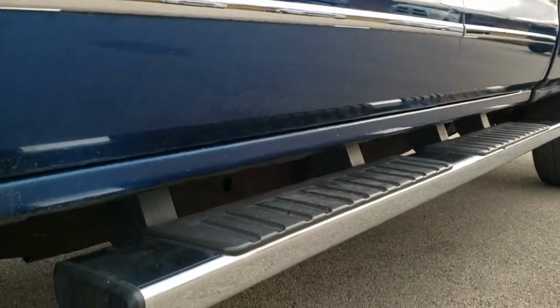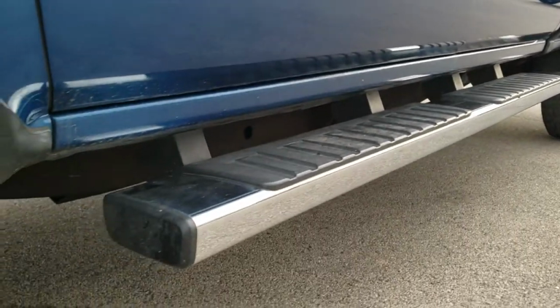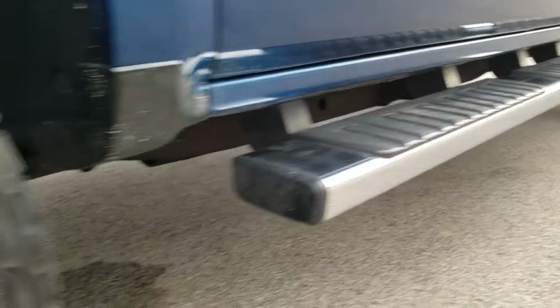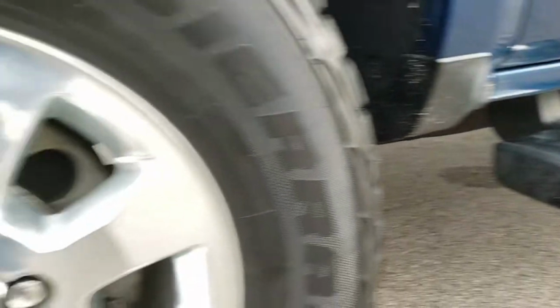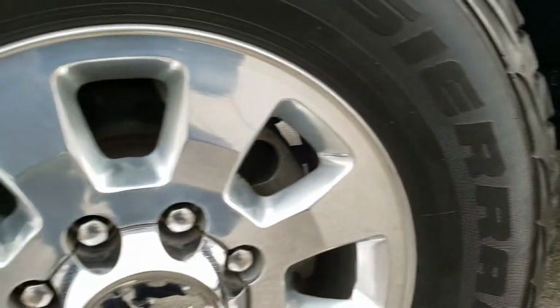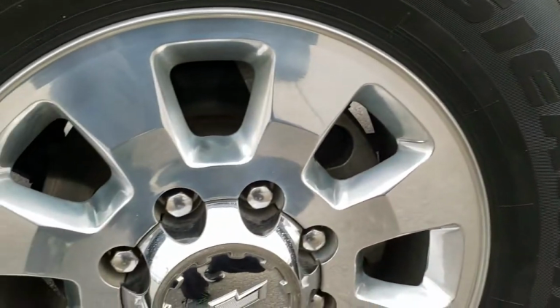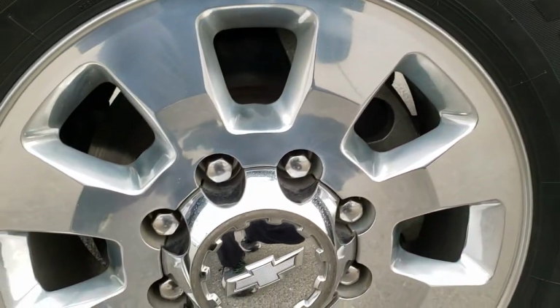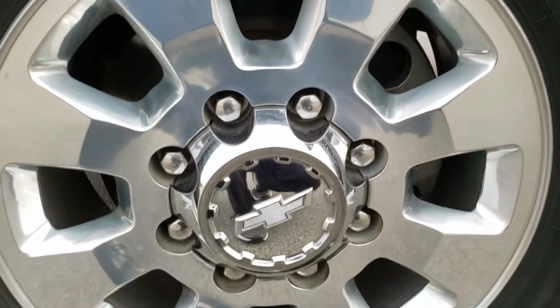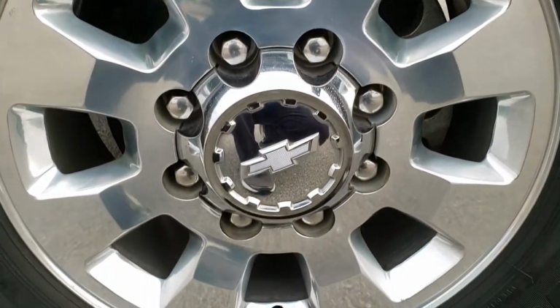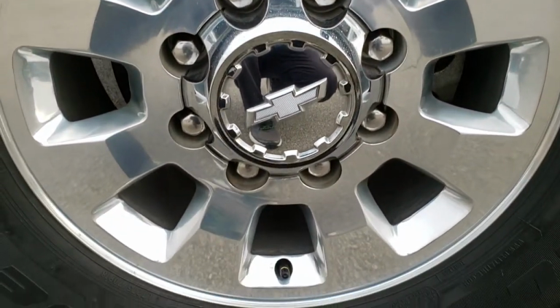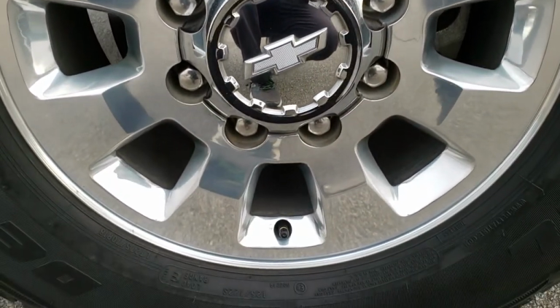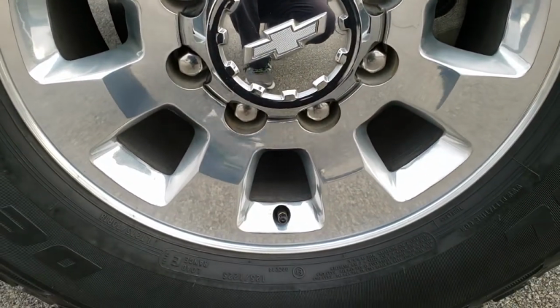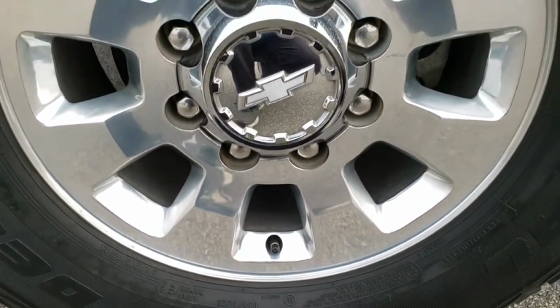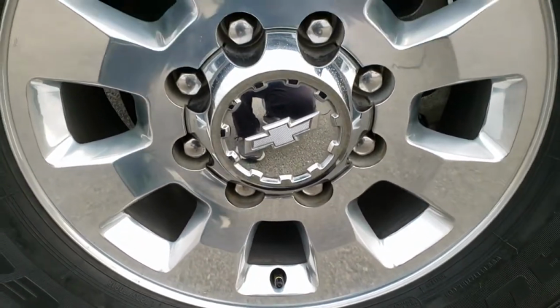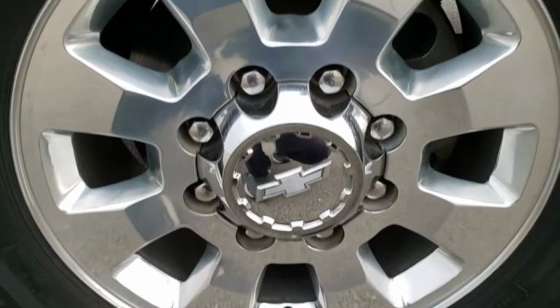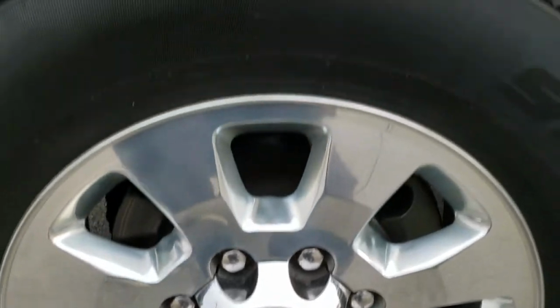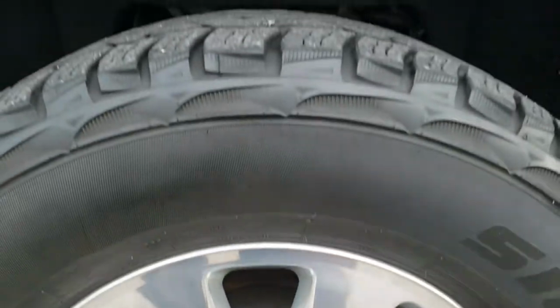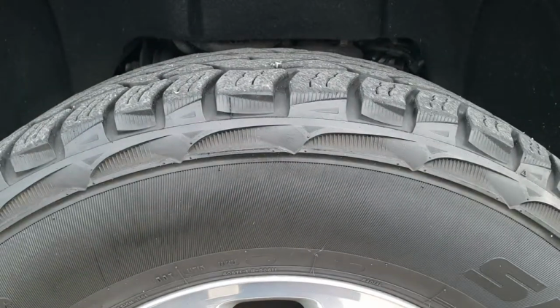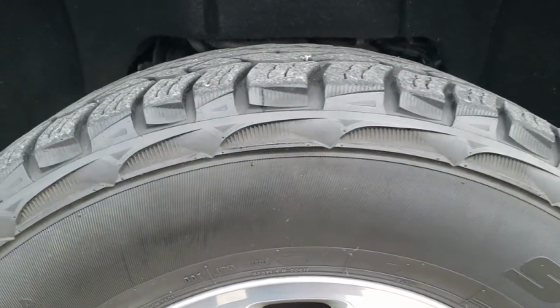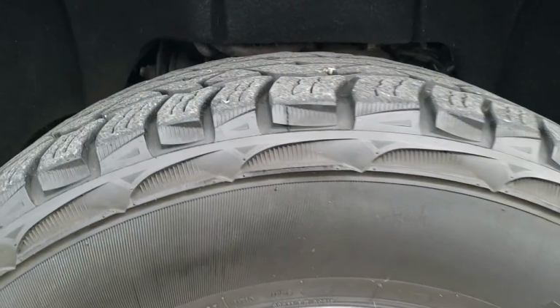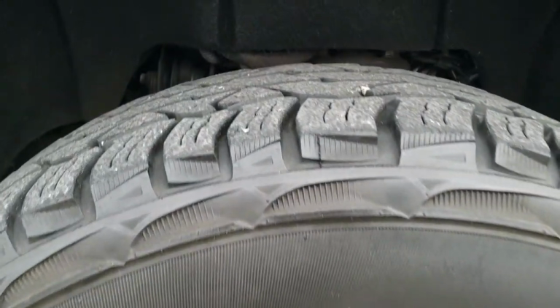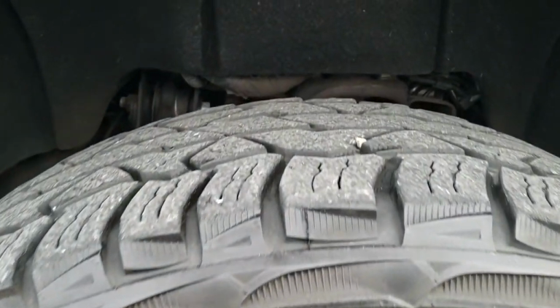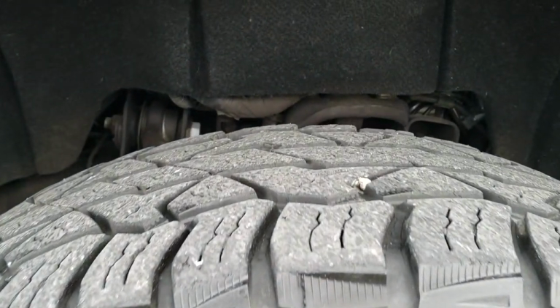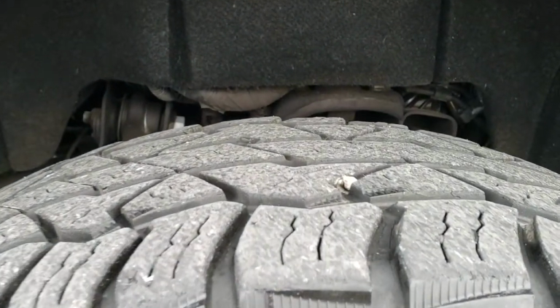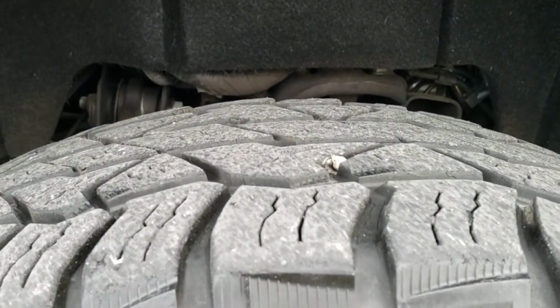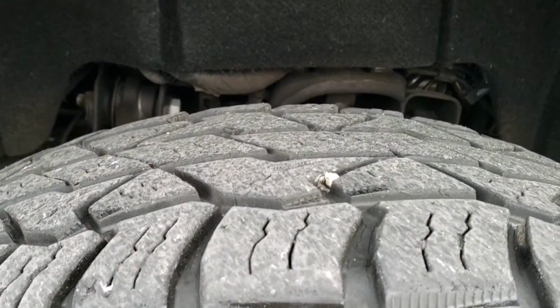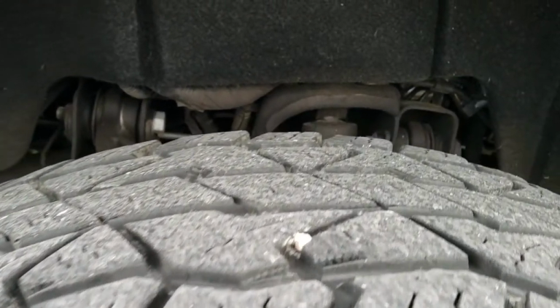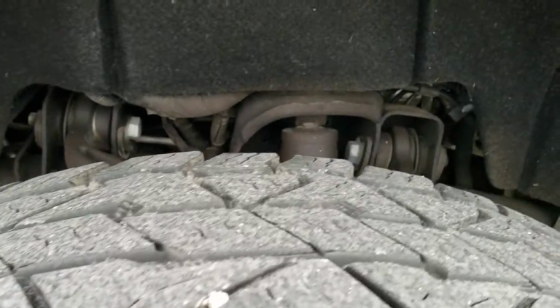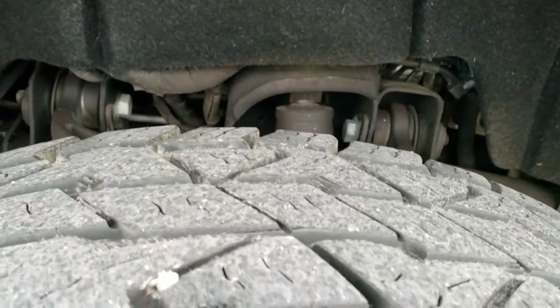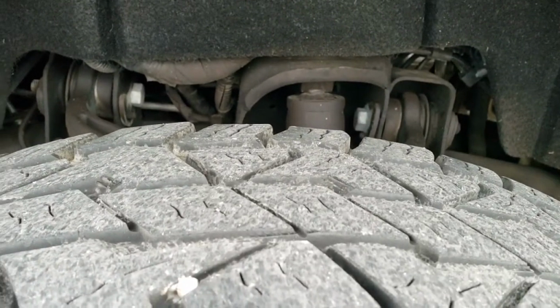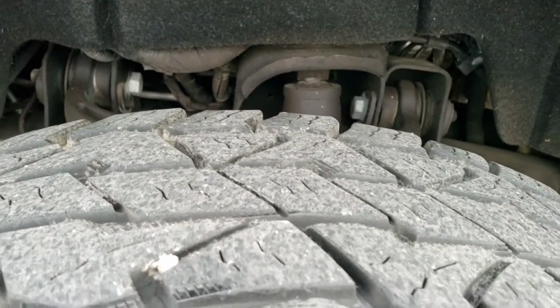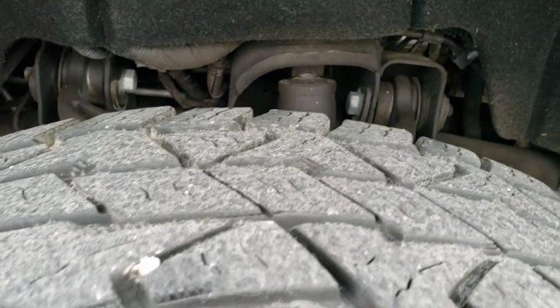It comes with polished aluminum rims and it has Sierra Radio Delta AT tires. These are LT275 70R18s with right around half the tread left.